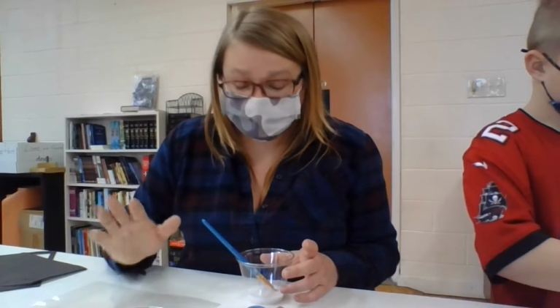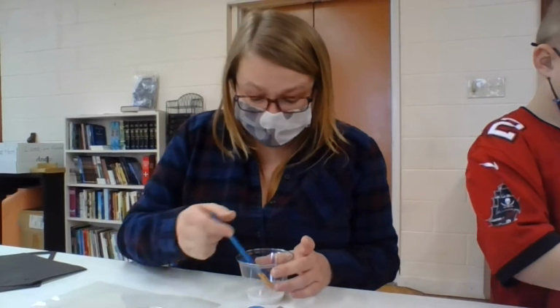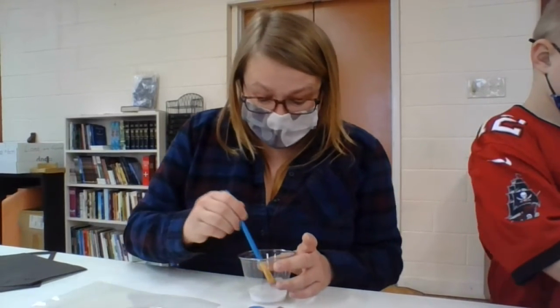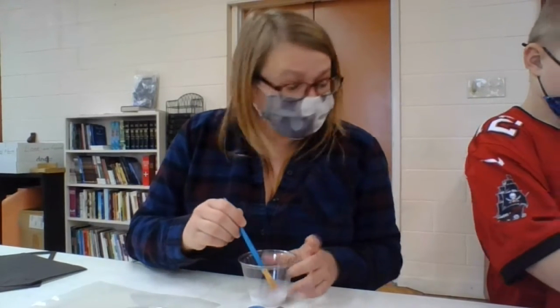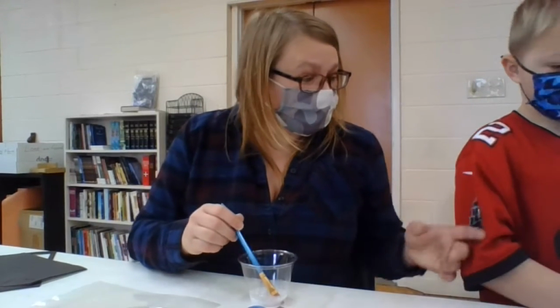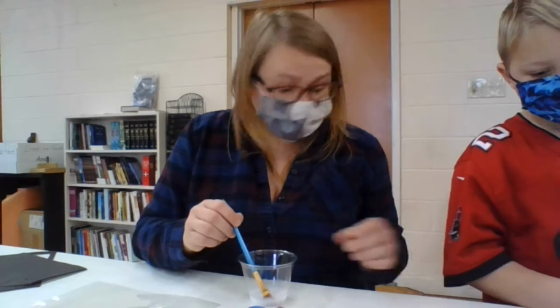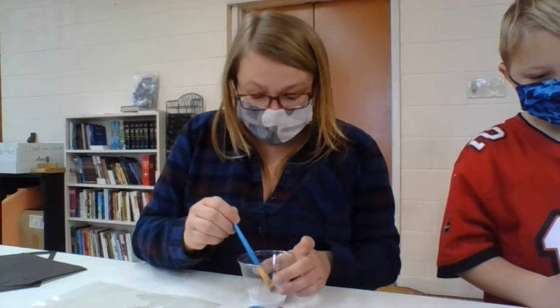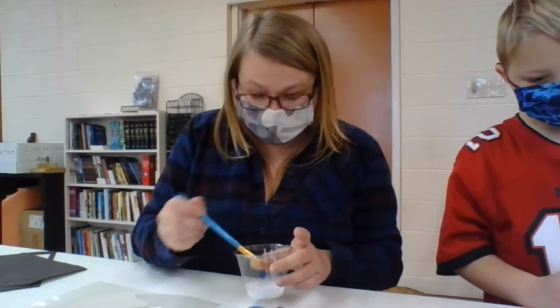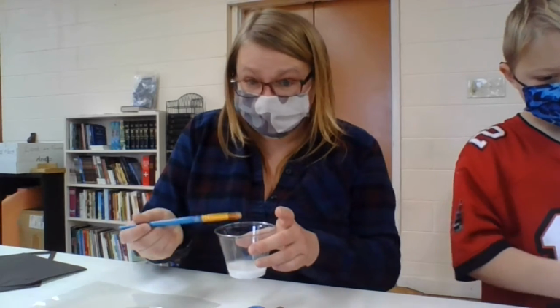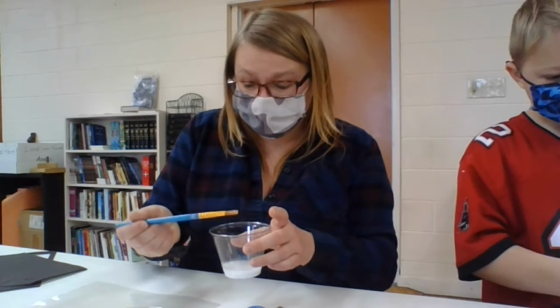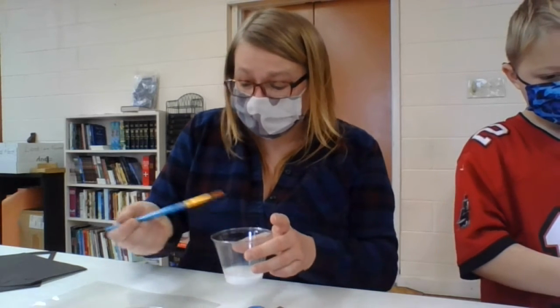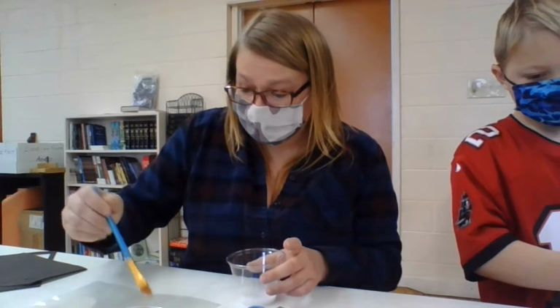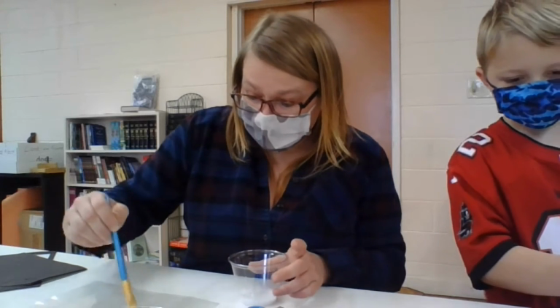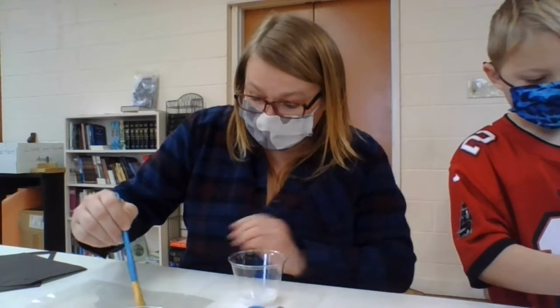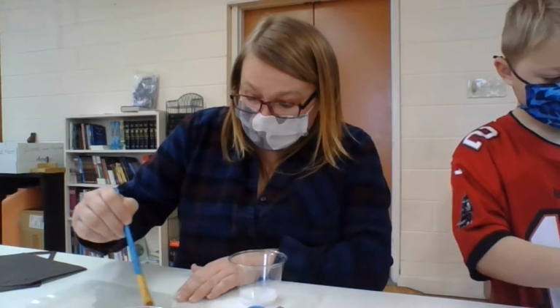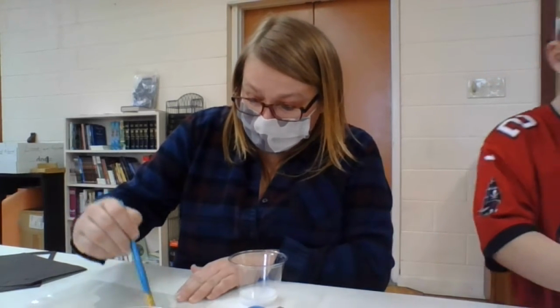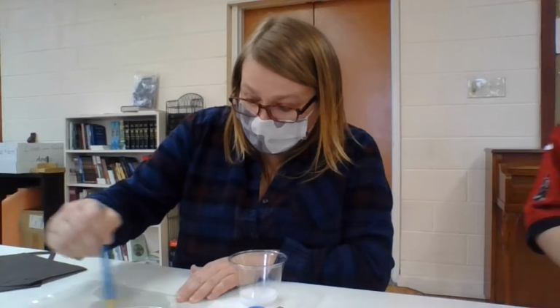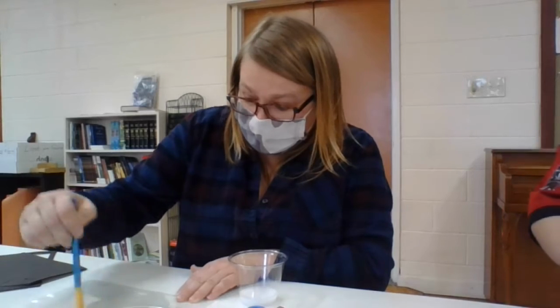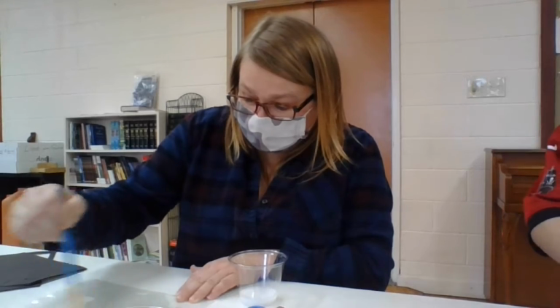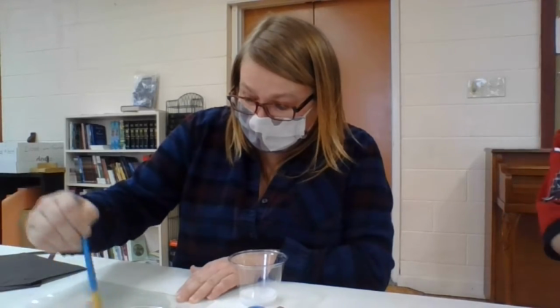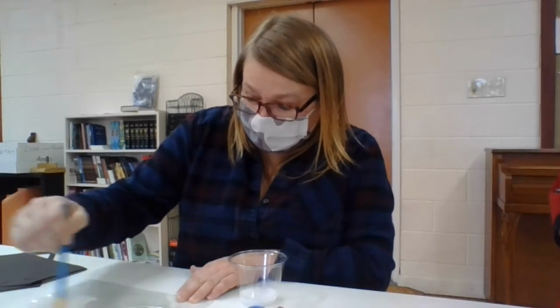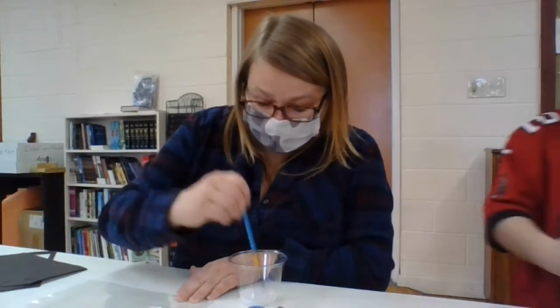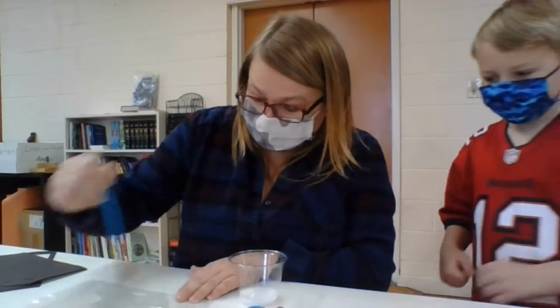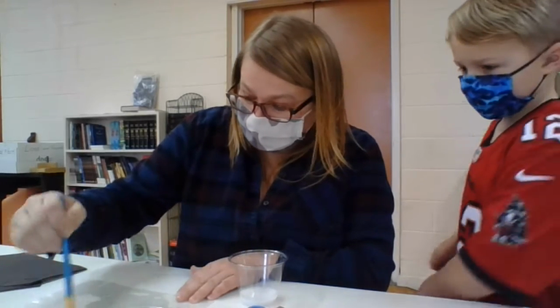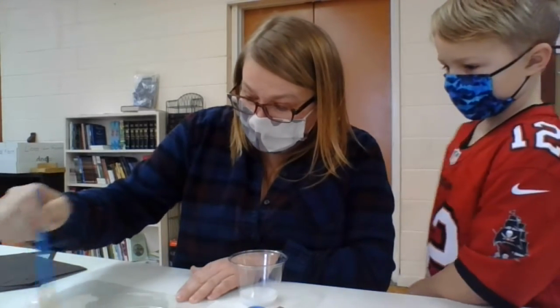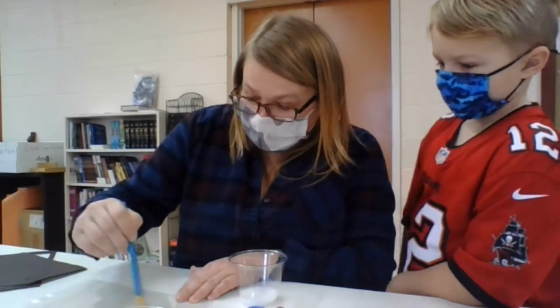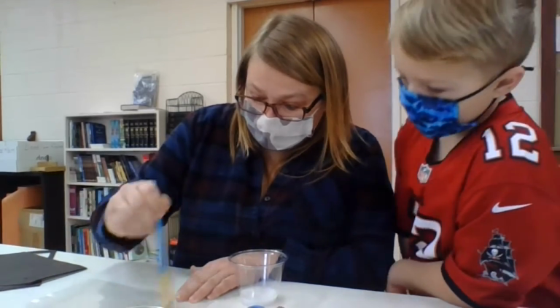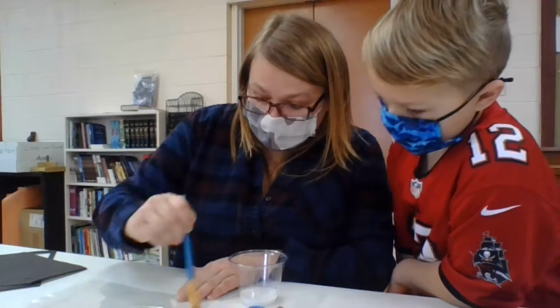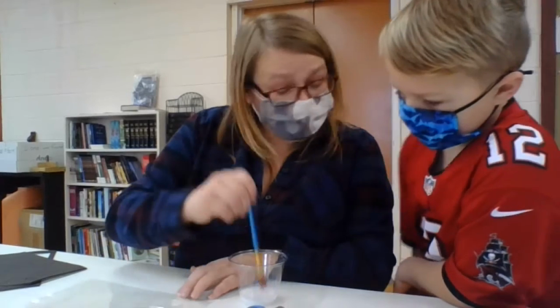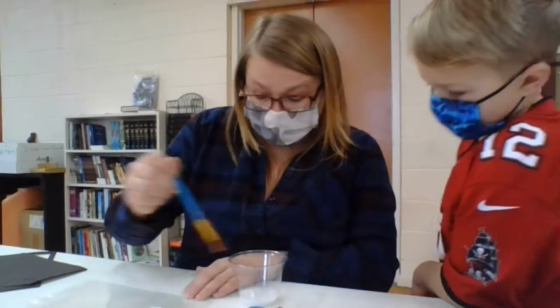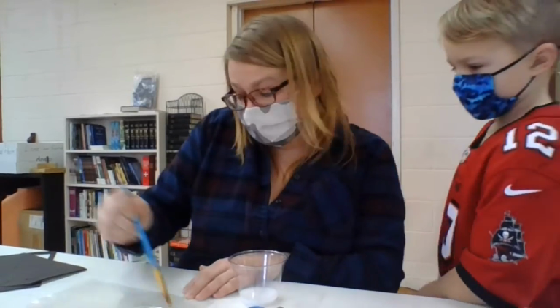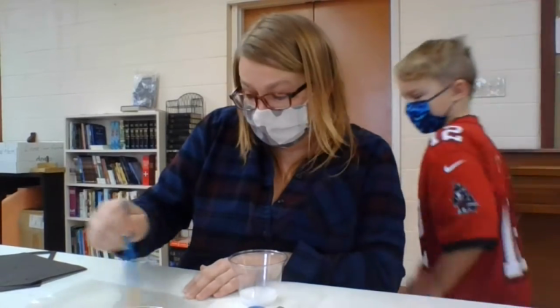The first thing you have to do in this craft is you have to completely cover one side - just one side - of your plastic sheet. So first thing we want to do, Trent, is we want to take our paintbrush and we want to just cover our whole plastic sheet with liquid glue.